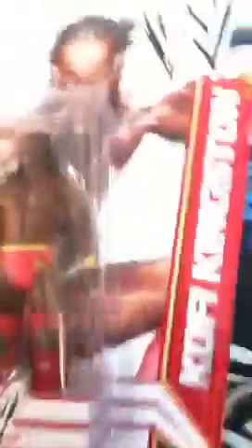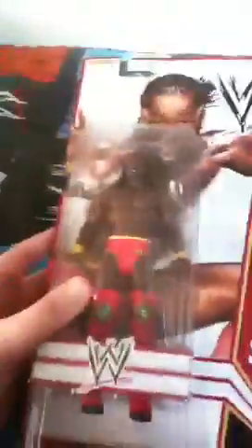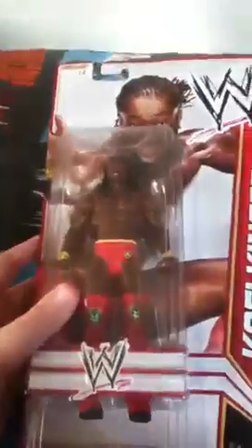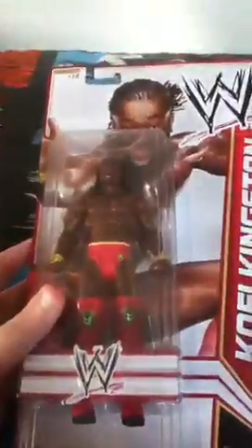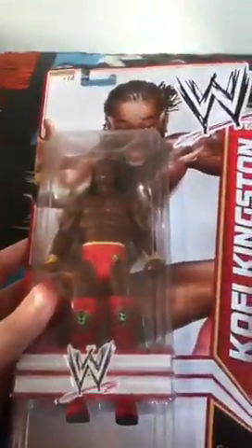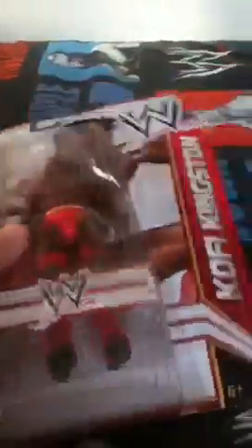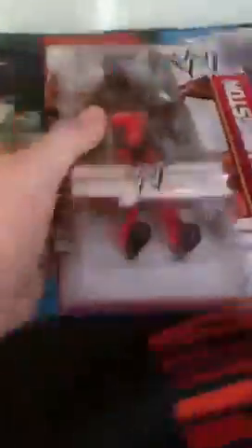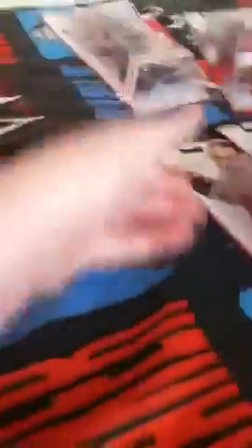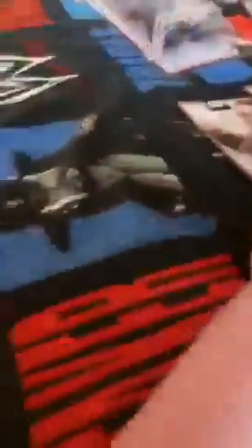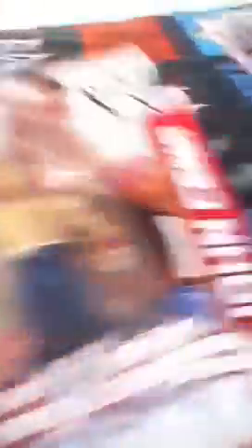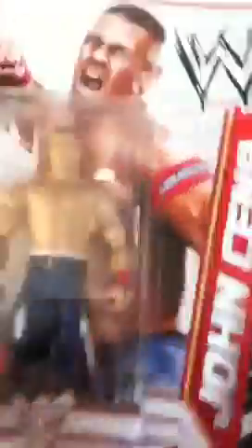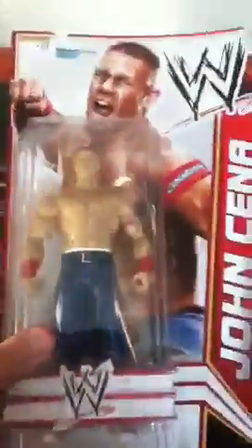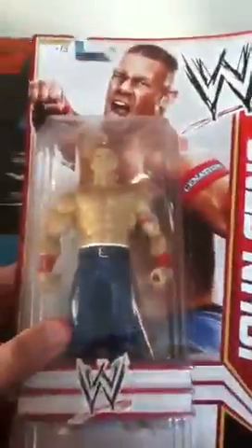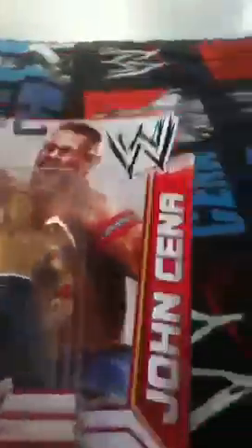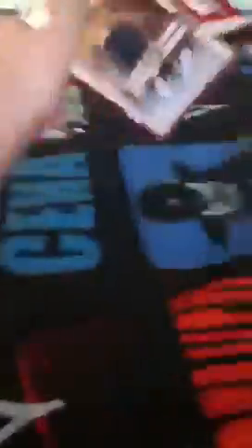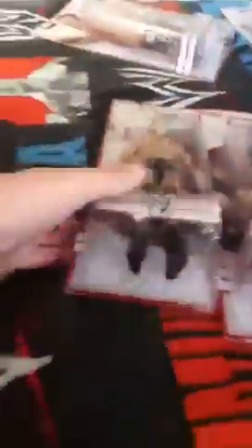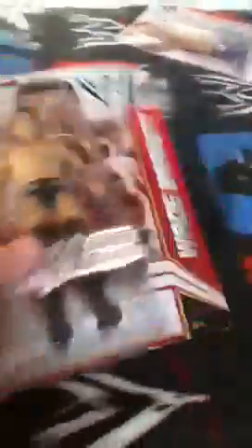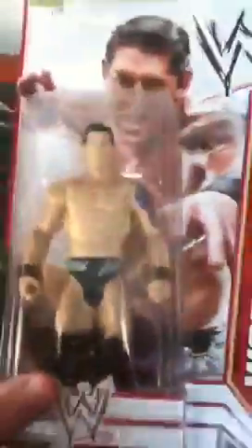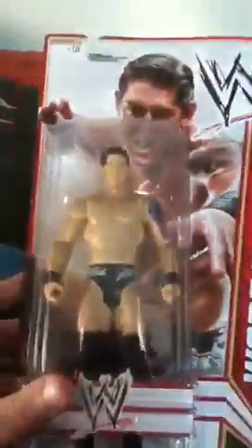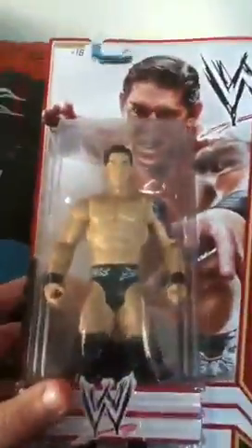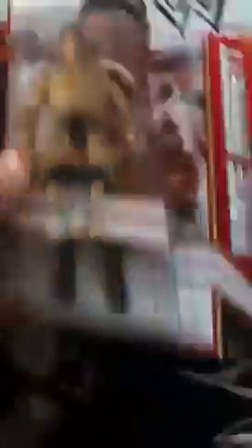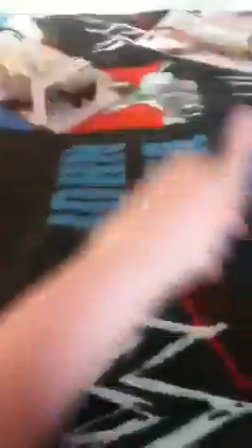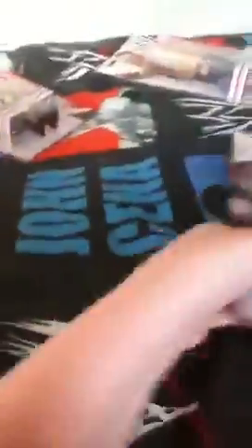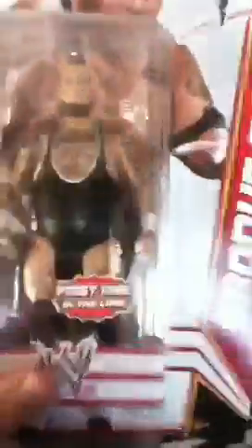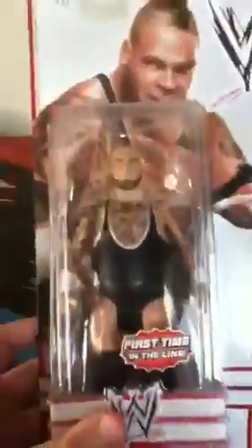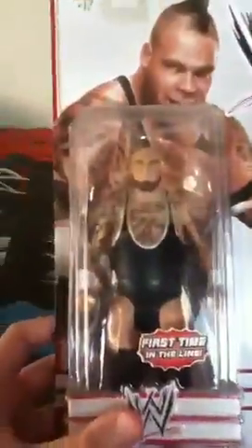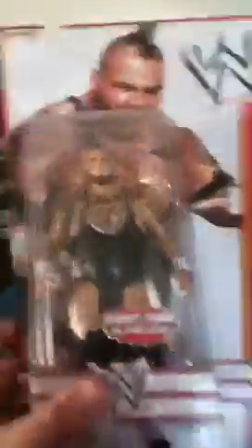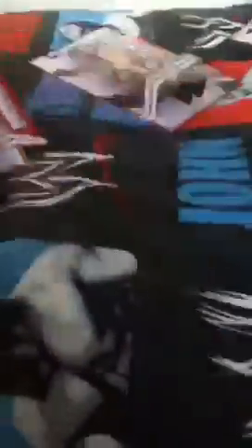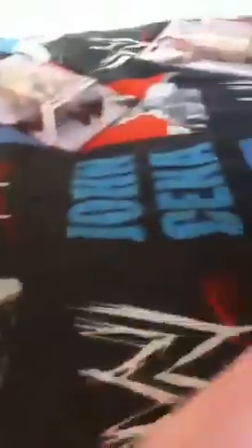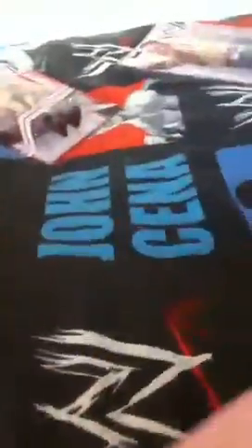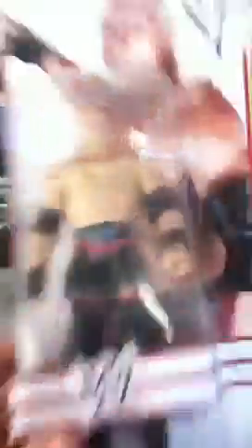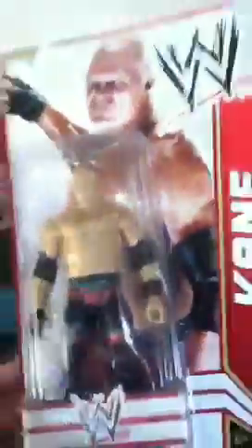We've then got Kofi Kingston, John Cena, Wade Barrett, Brodus Clay, and Kane.